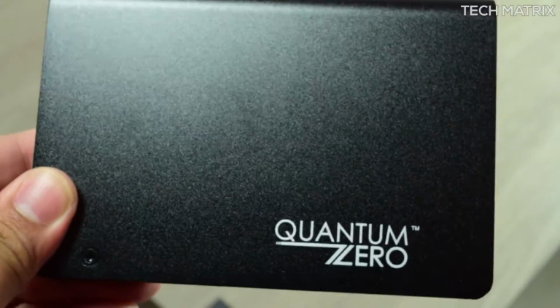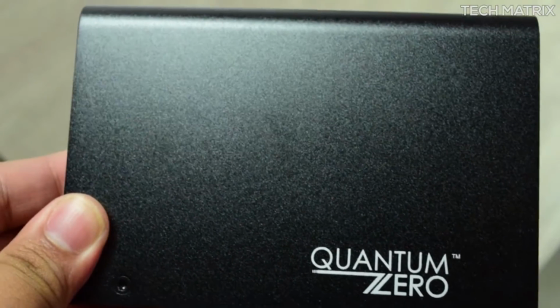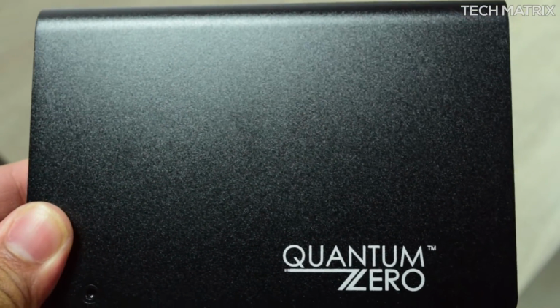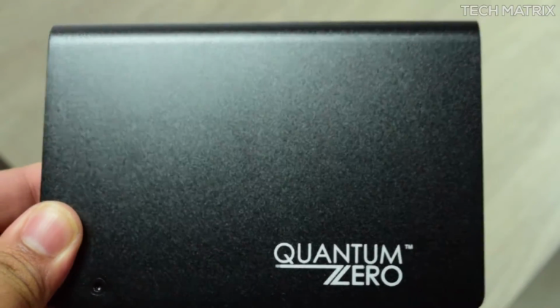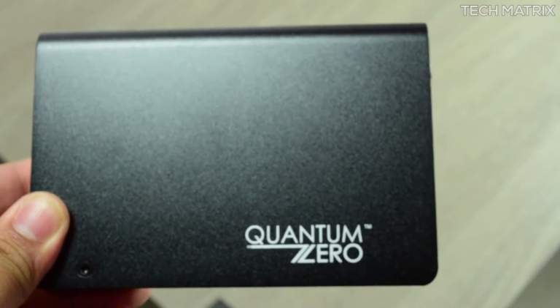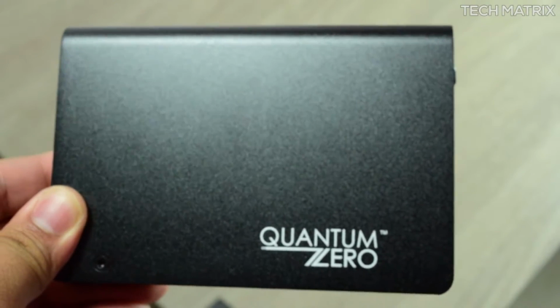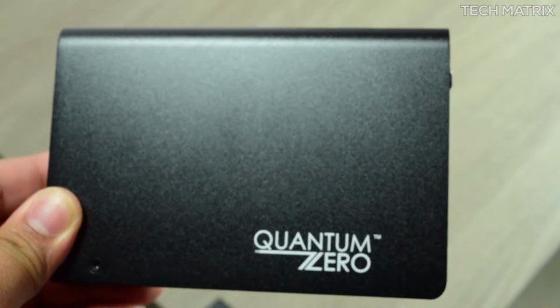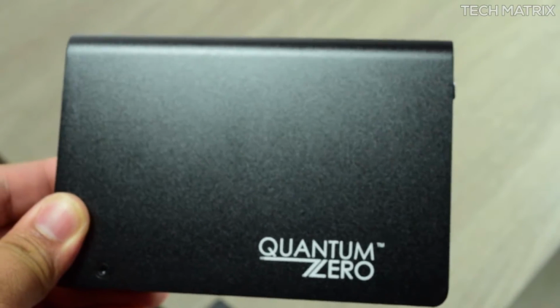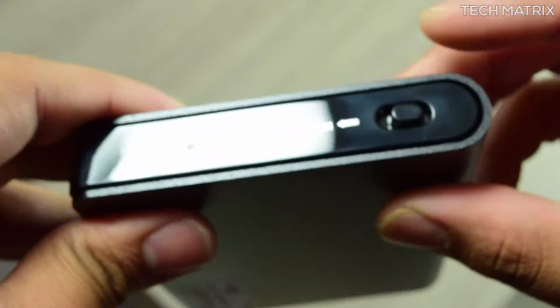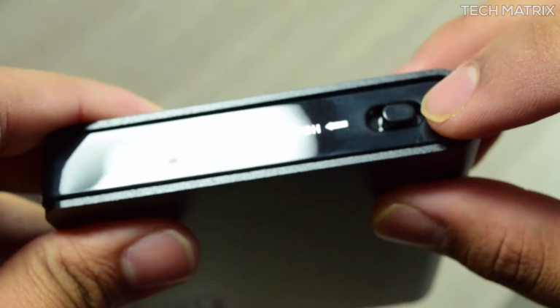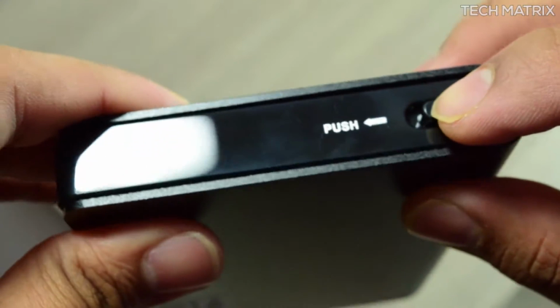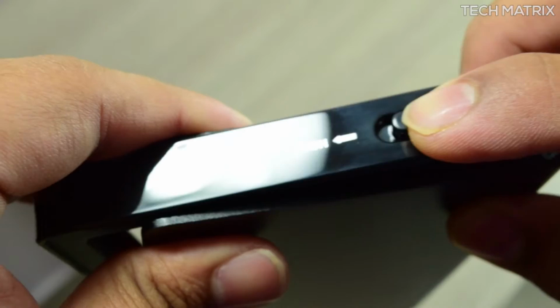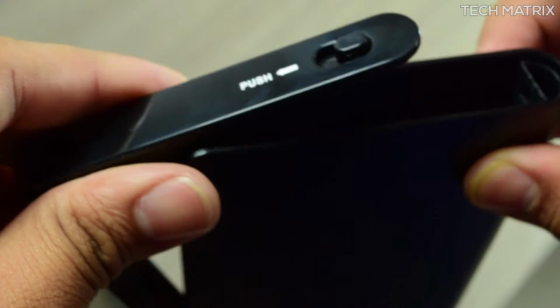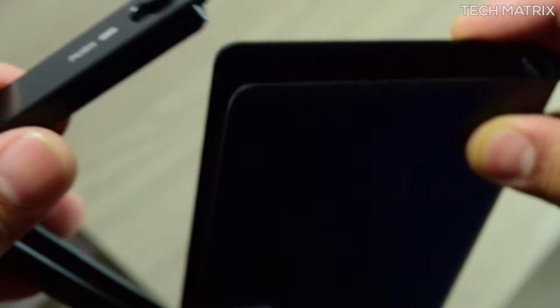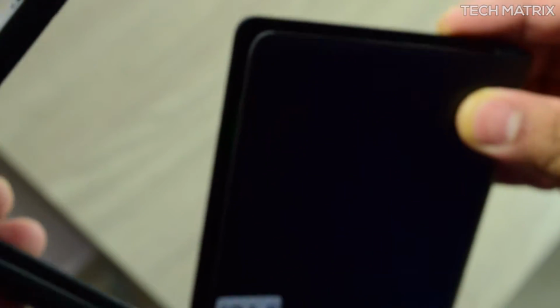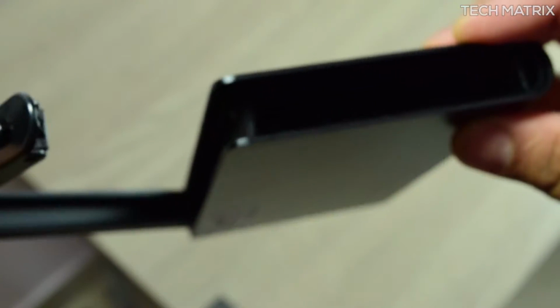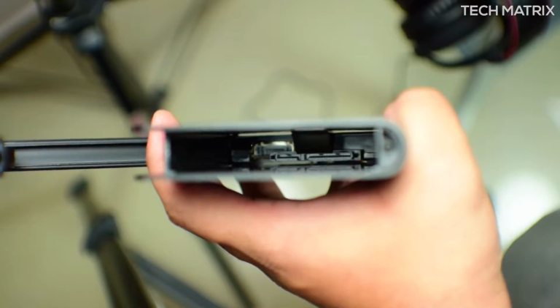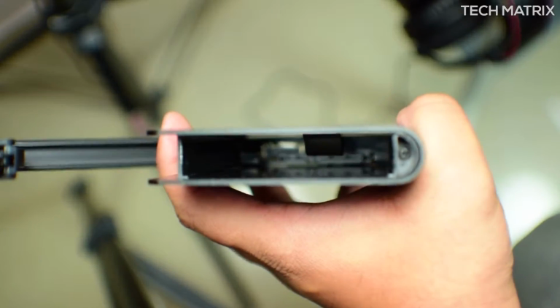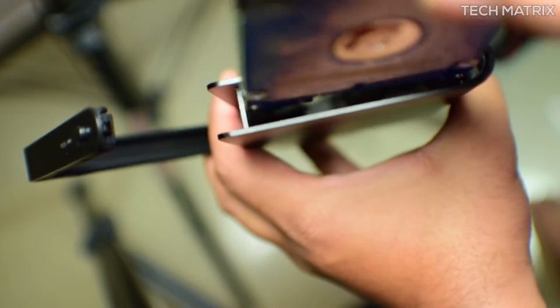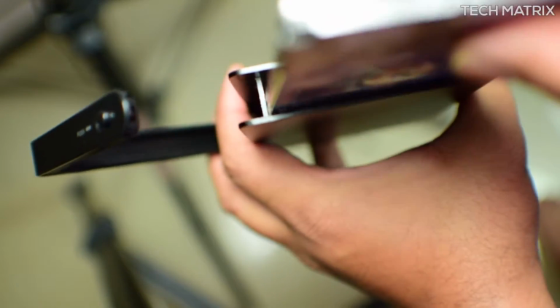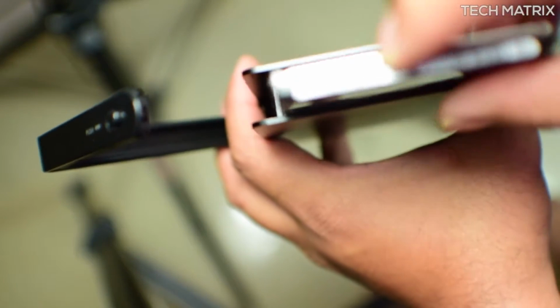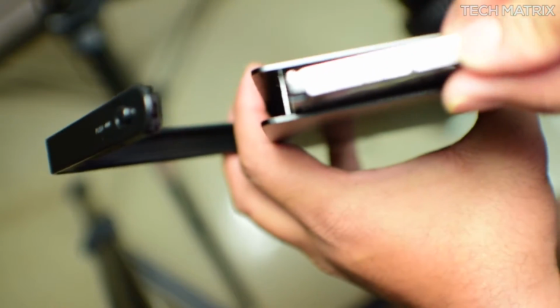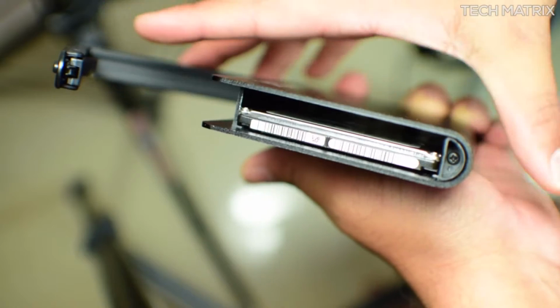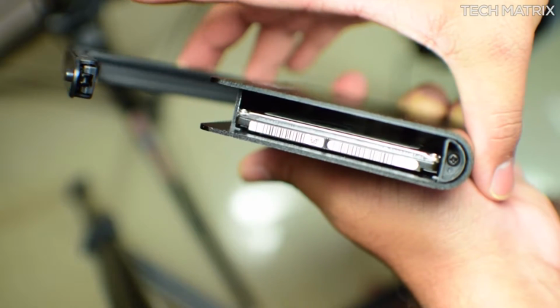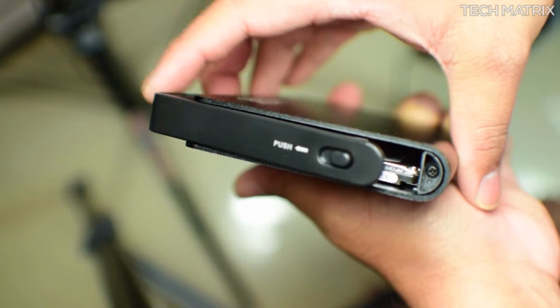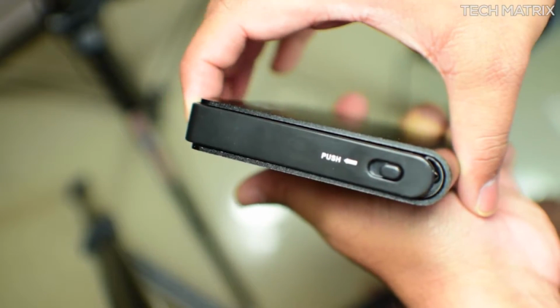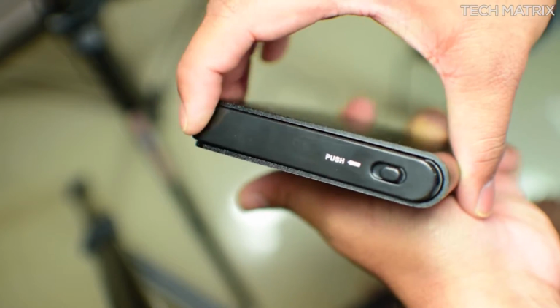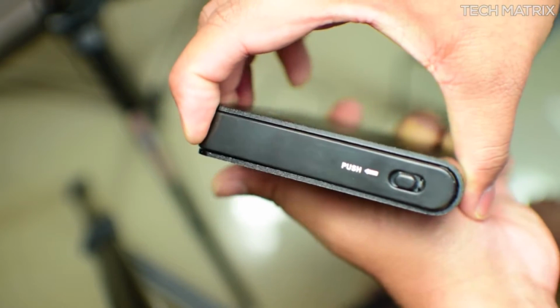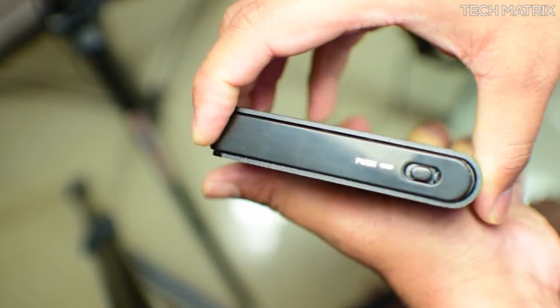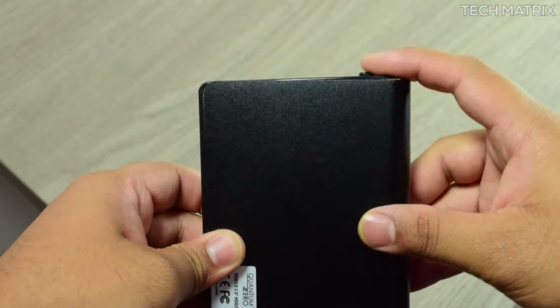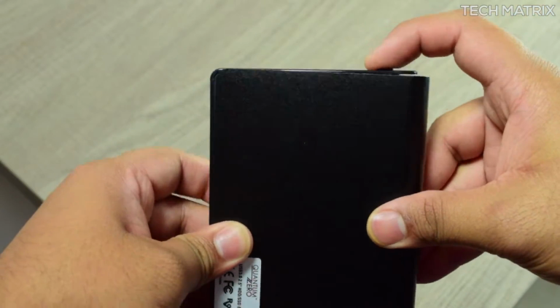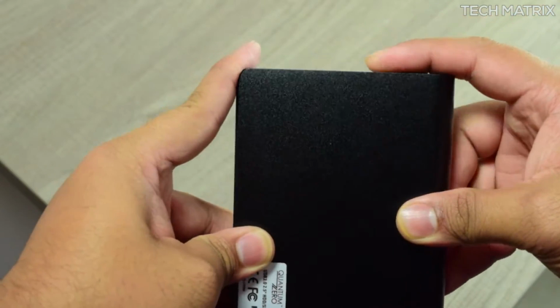Installation is tool free, and like many other enclosures, you just push this button and the side panel slides out. You just align the right end of the hard drive and pop it in, then push the panels back in. You may need to push the buttons again until you hear the click.